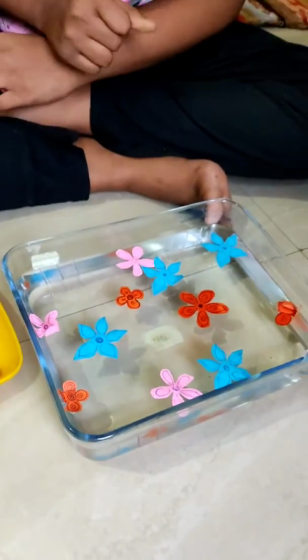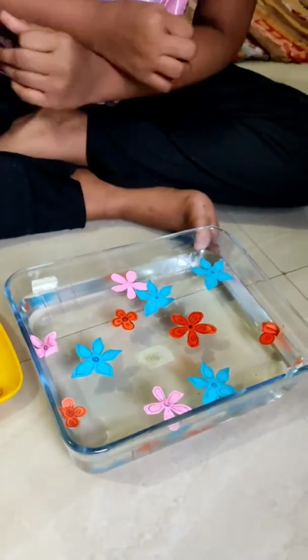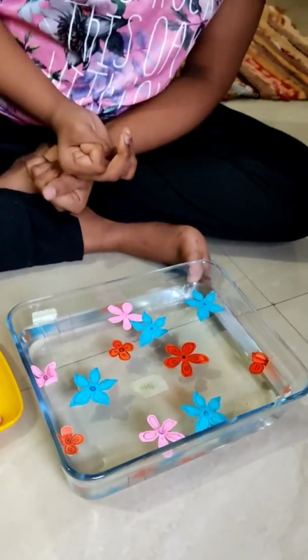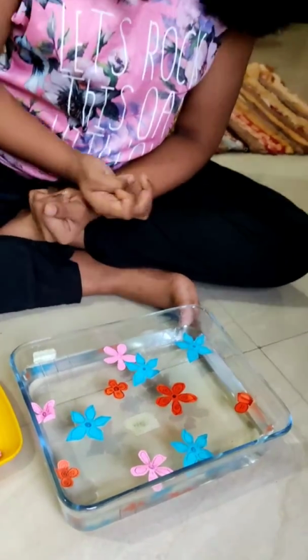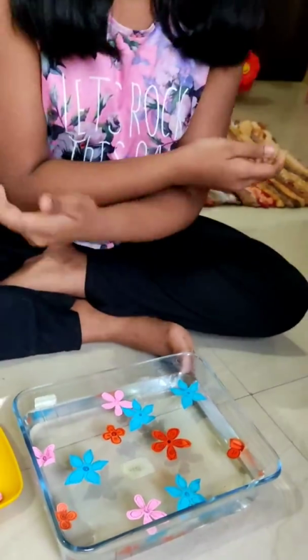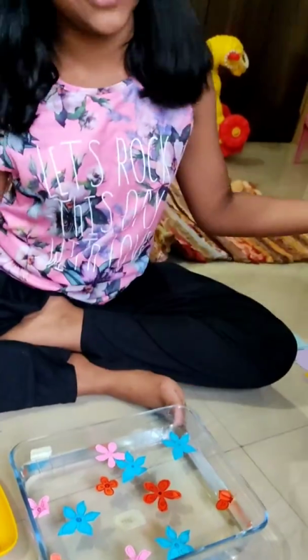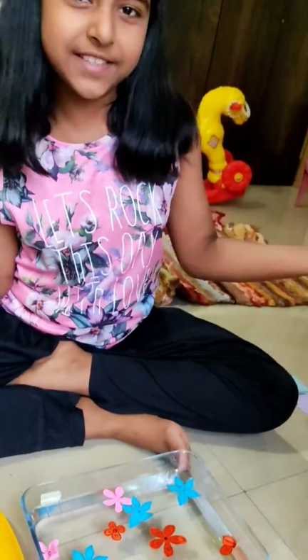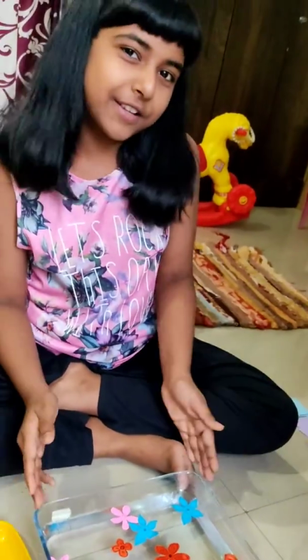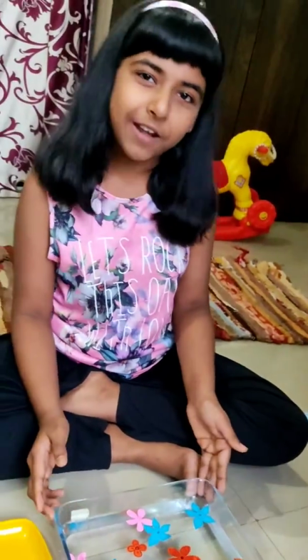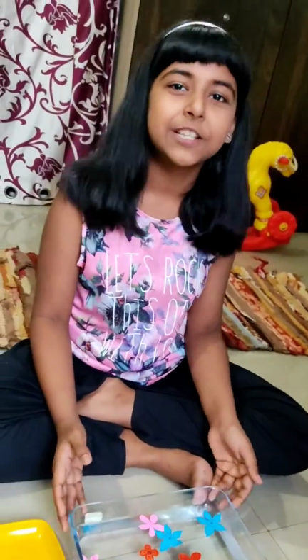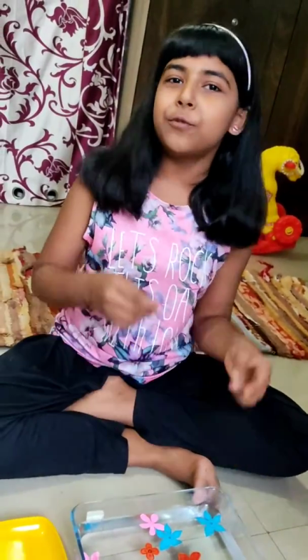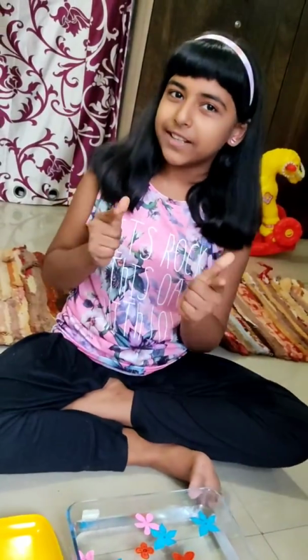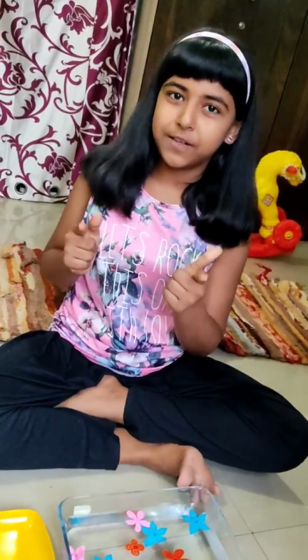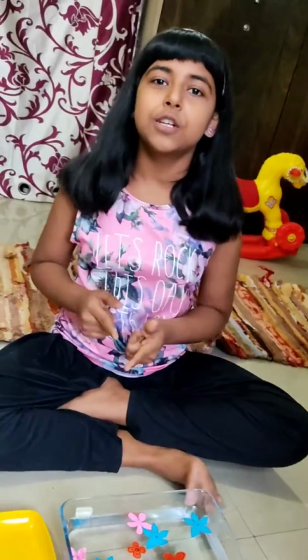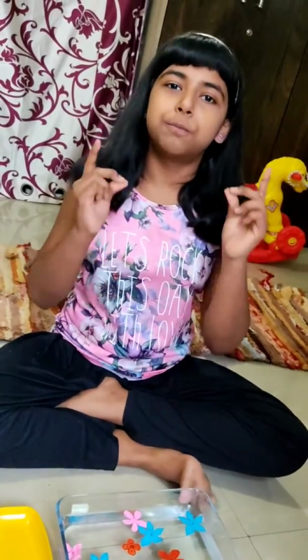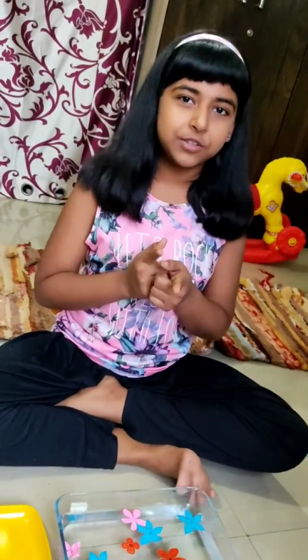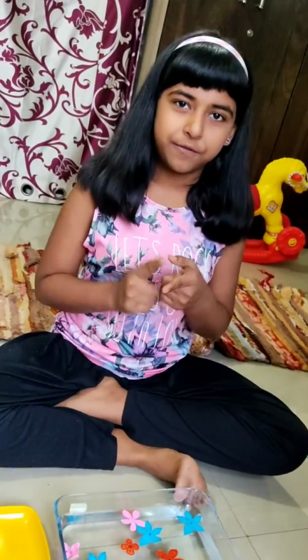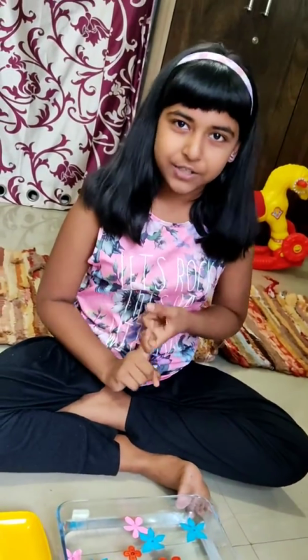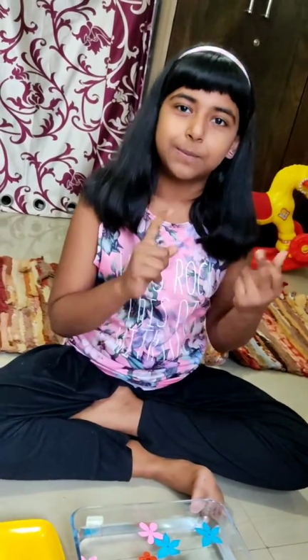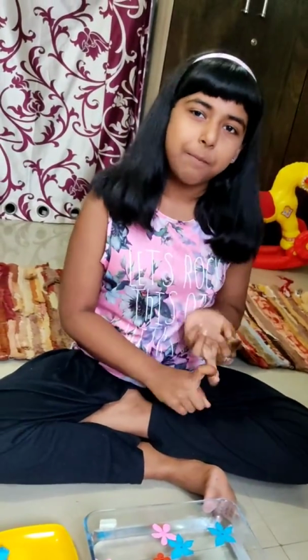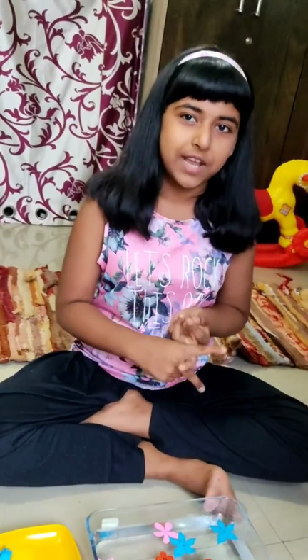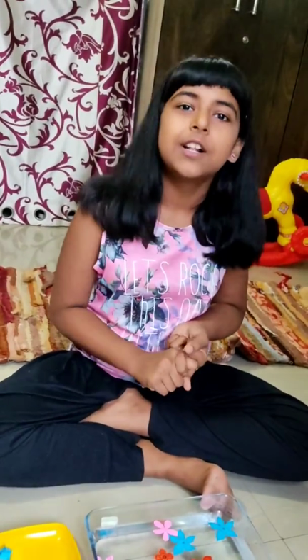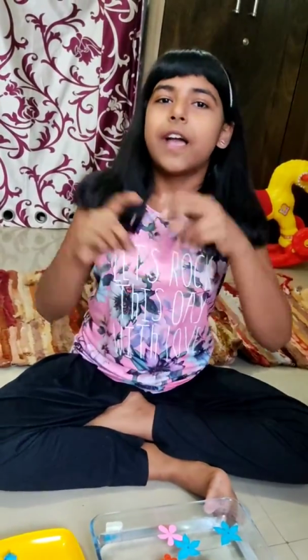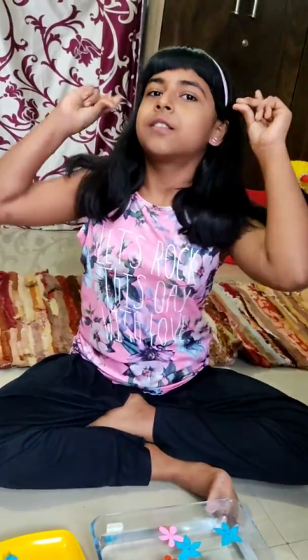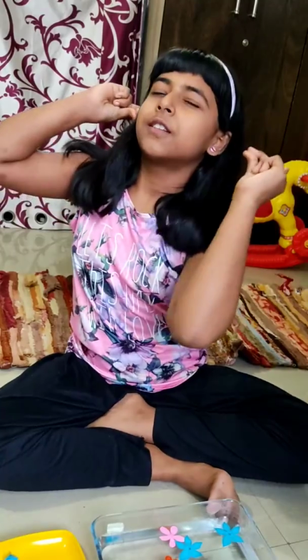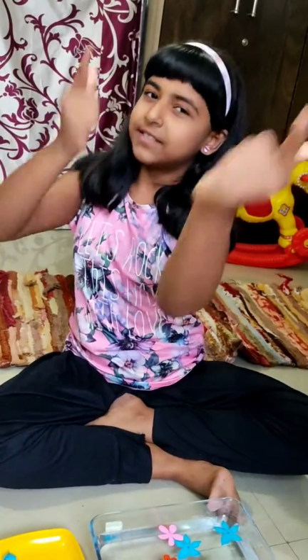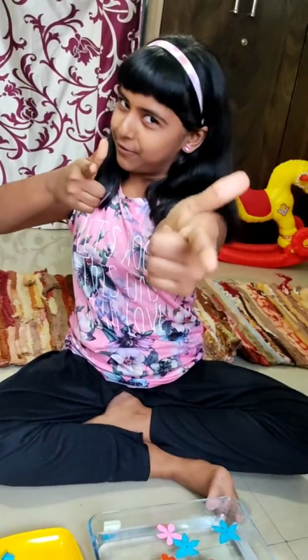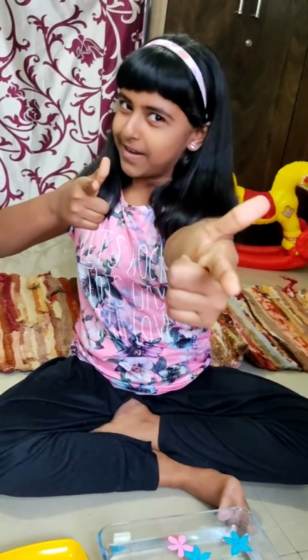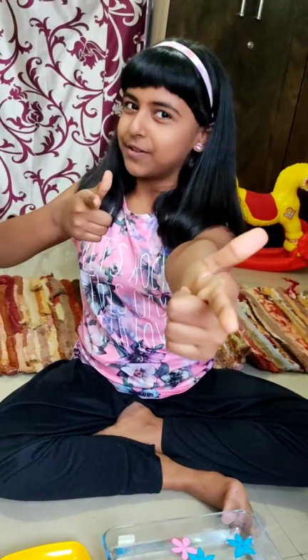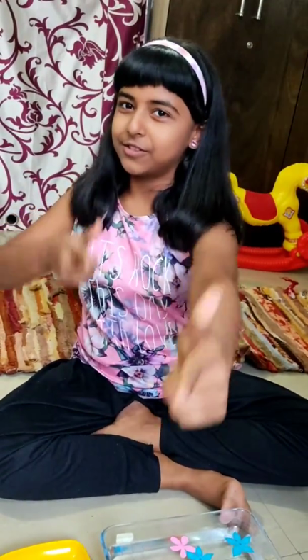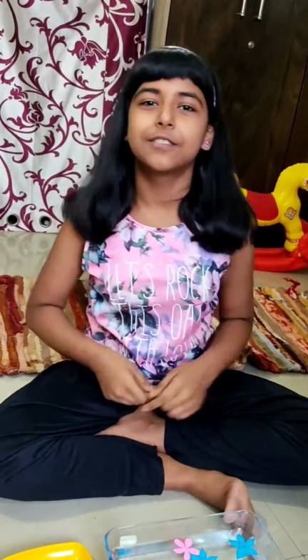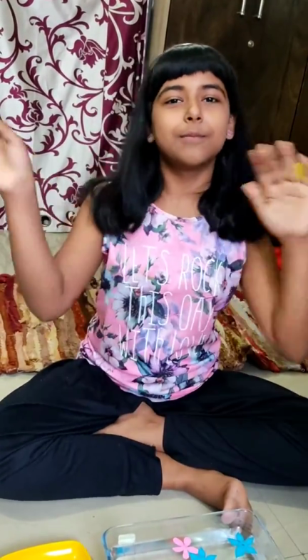This is the magic of these cute little flowers. If you like this video, please don't forget to subscribe my channel and stay tuned for my next videos. Bye.